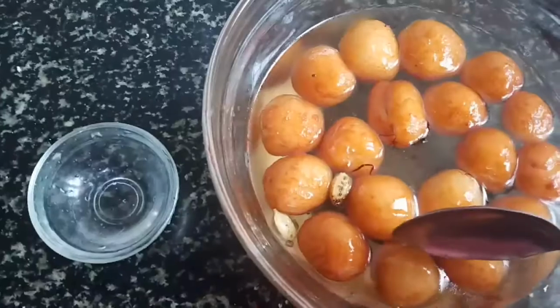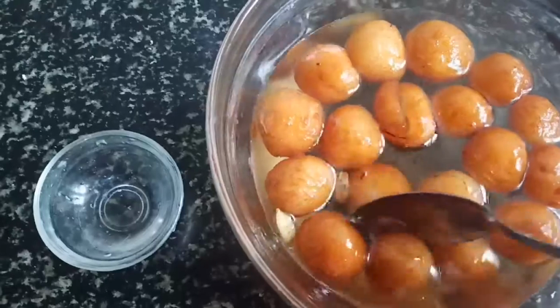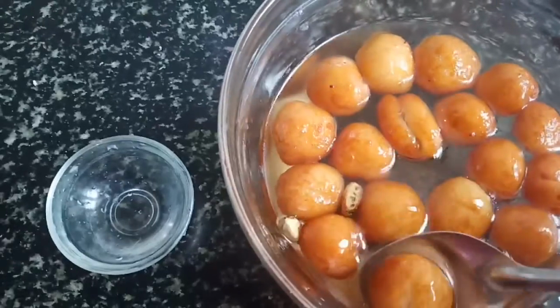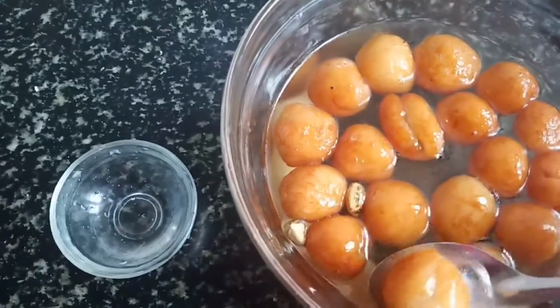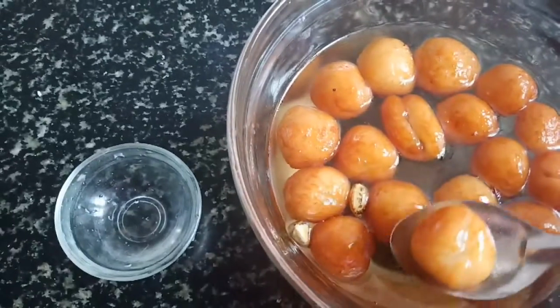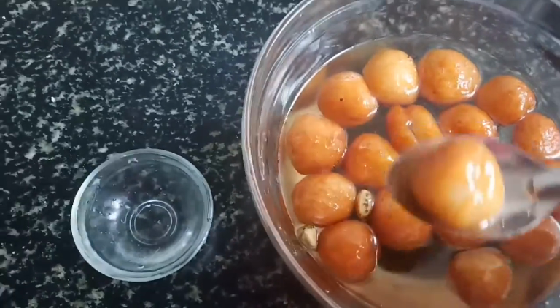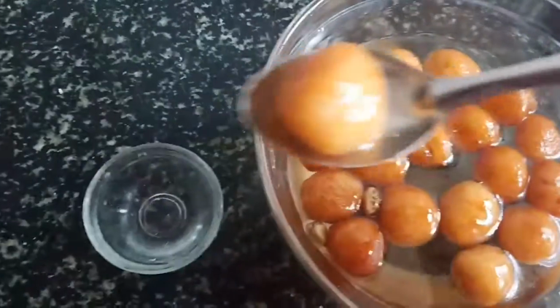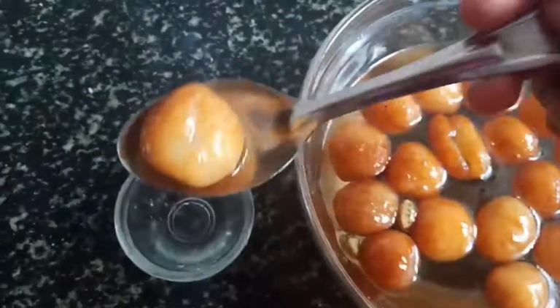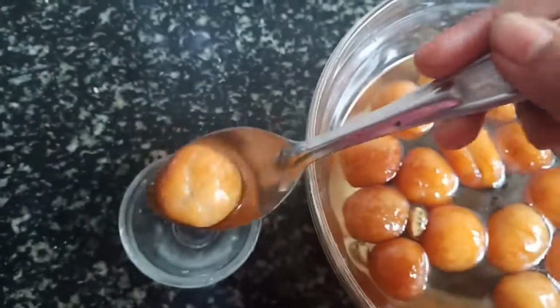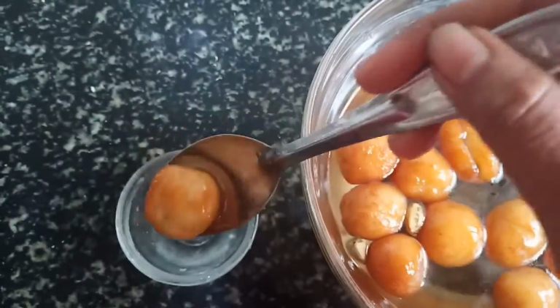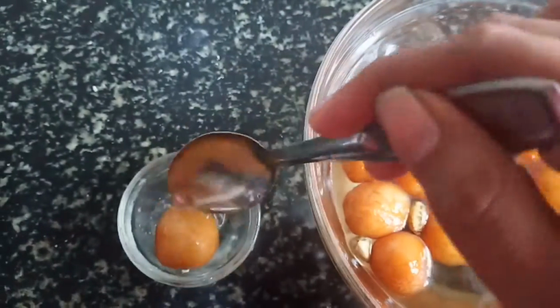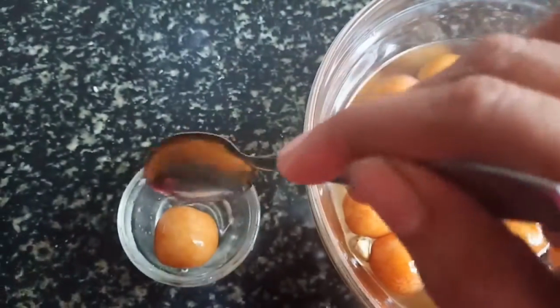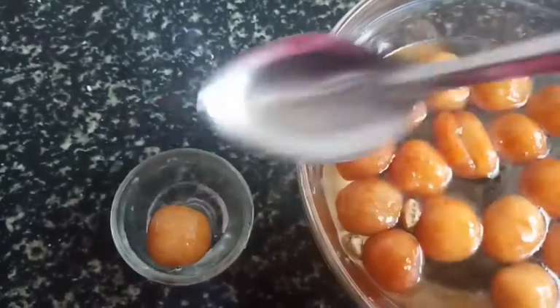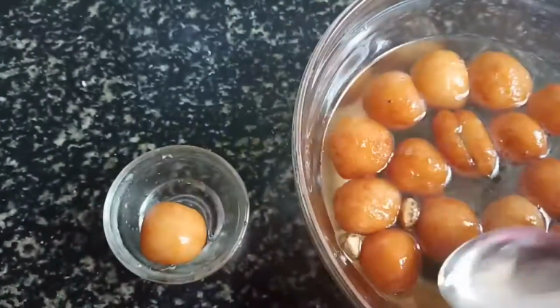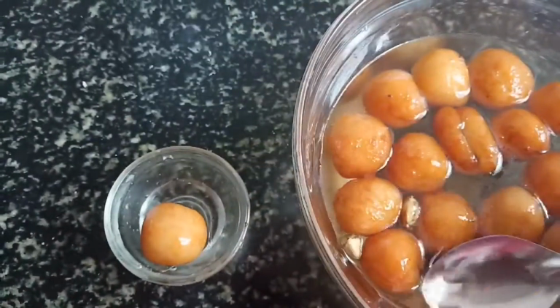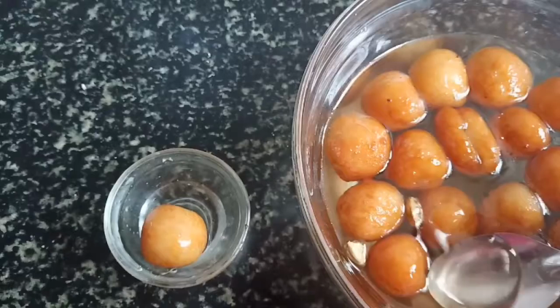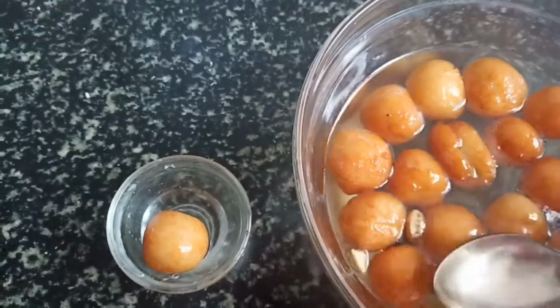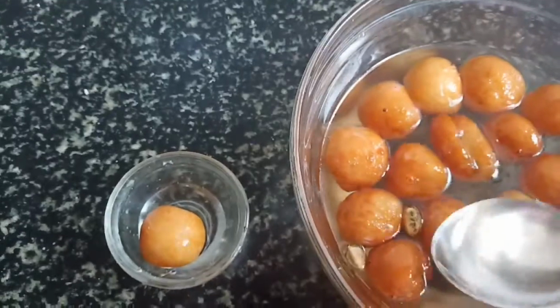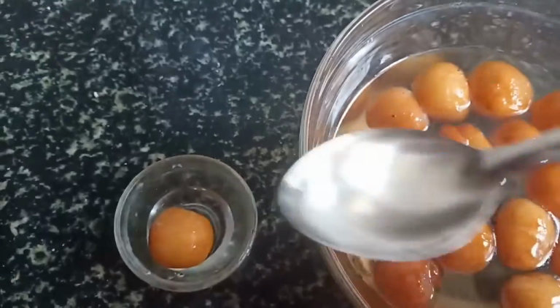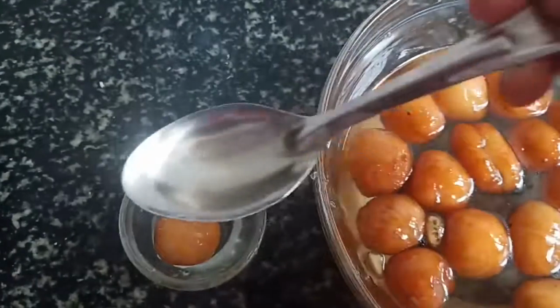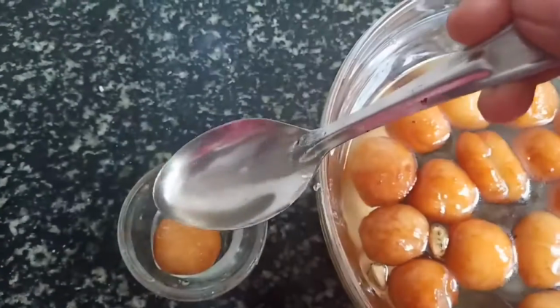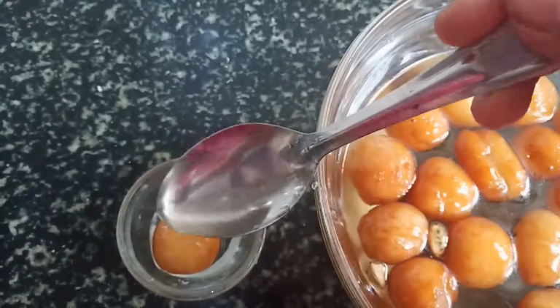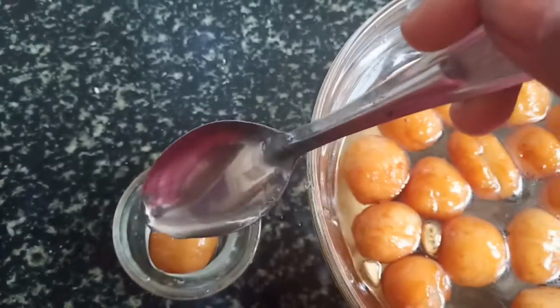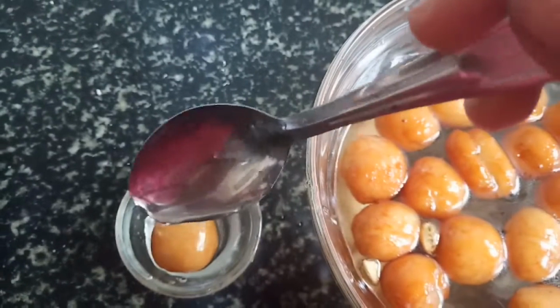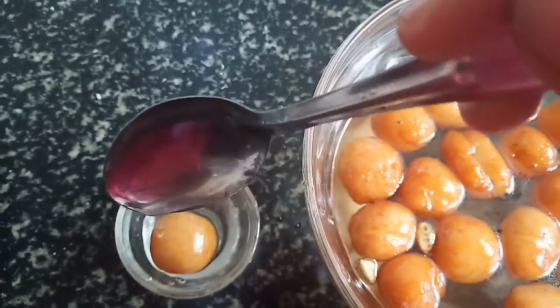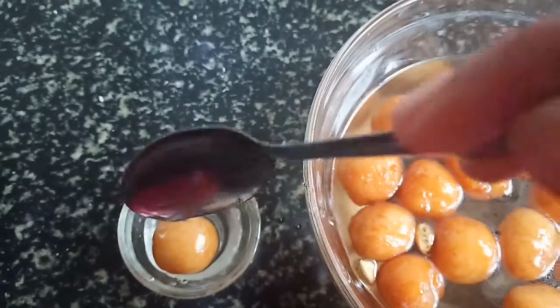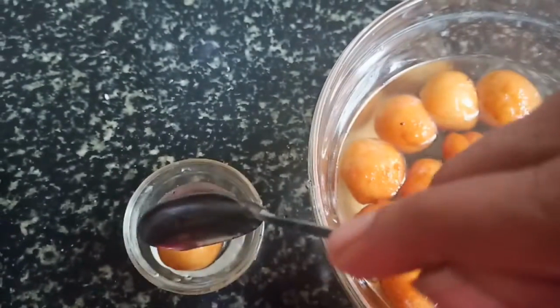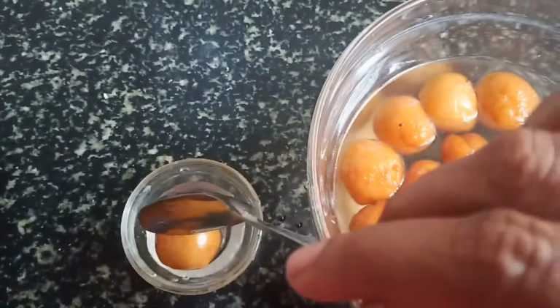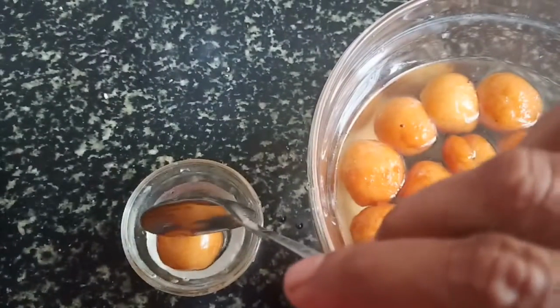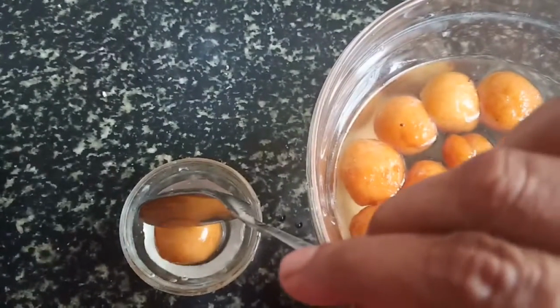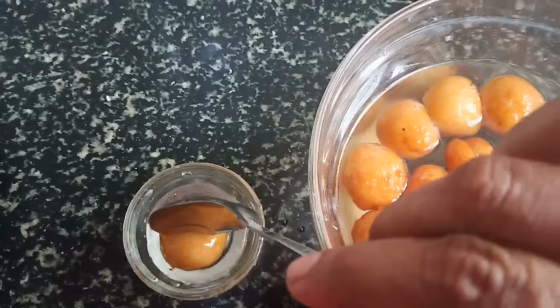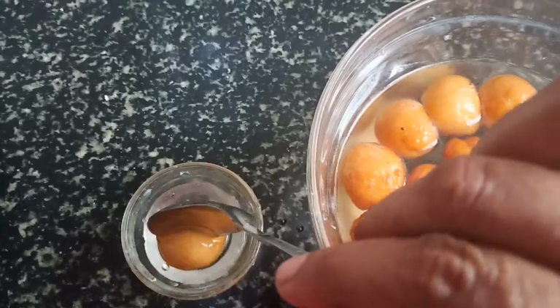If you have a guest, you will find a sweet bread. This is a recipe that is ready in 10 minutes.